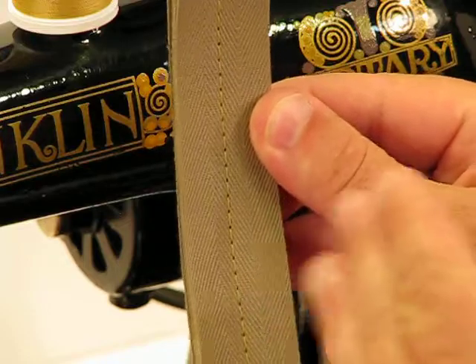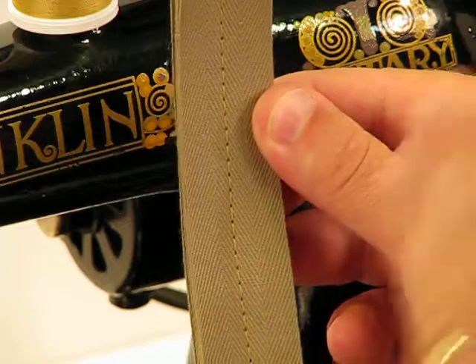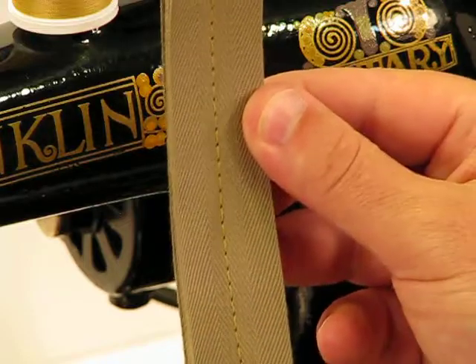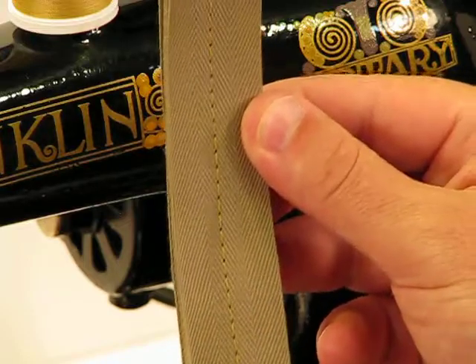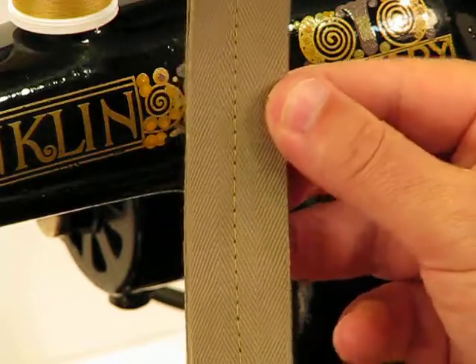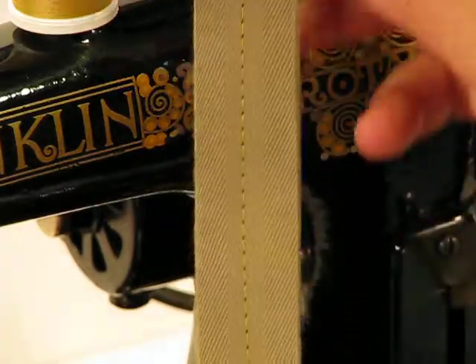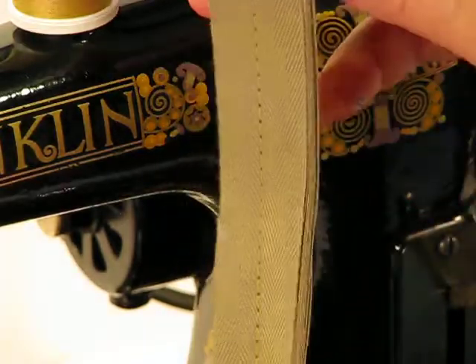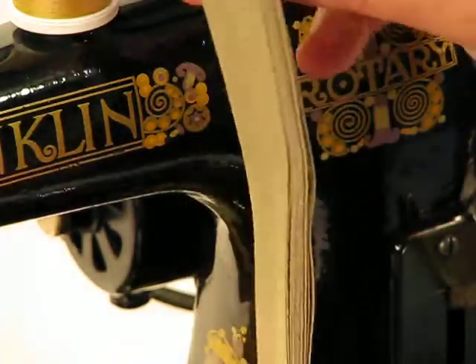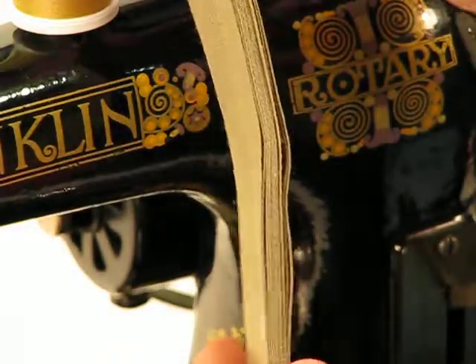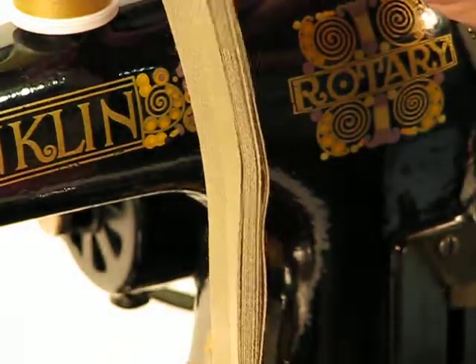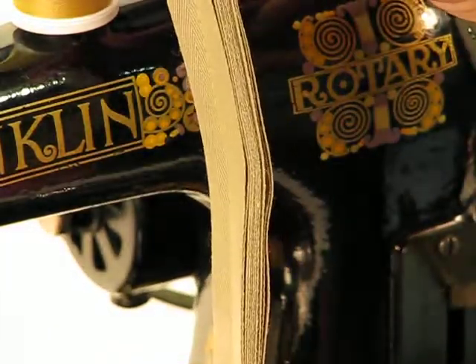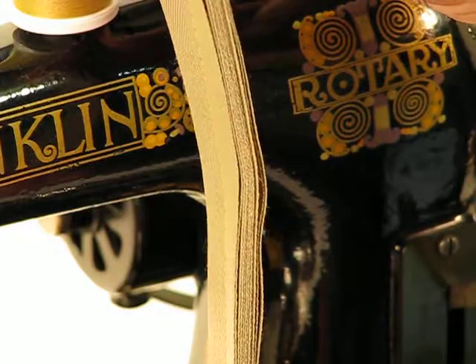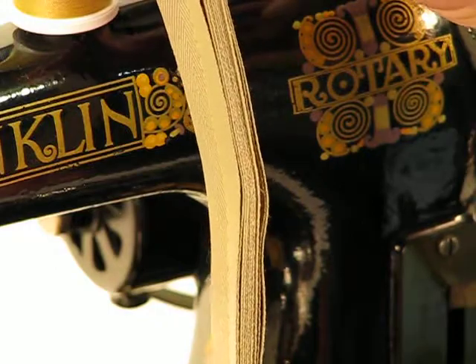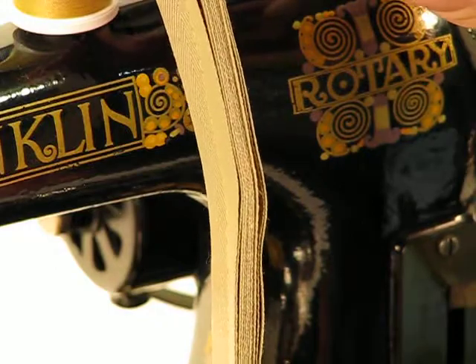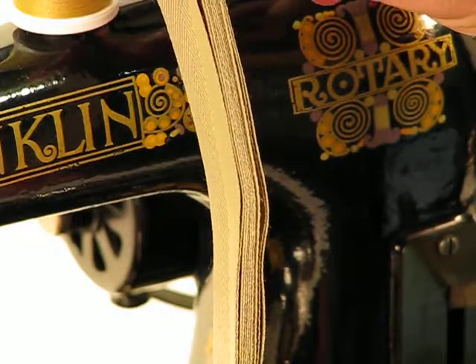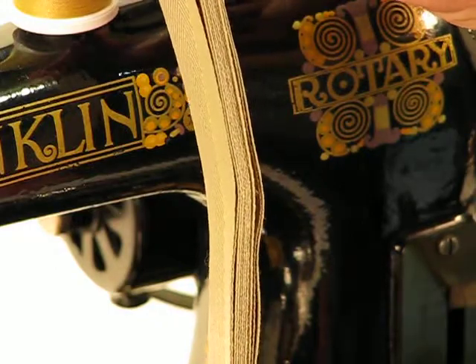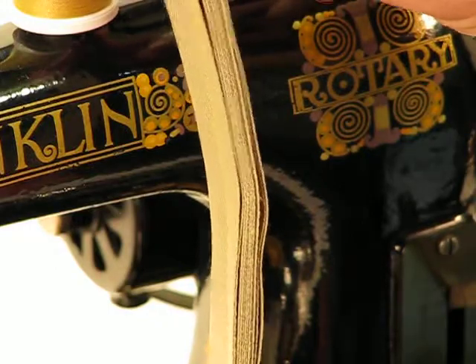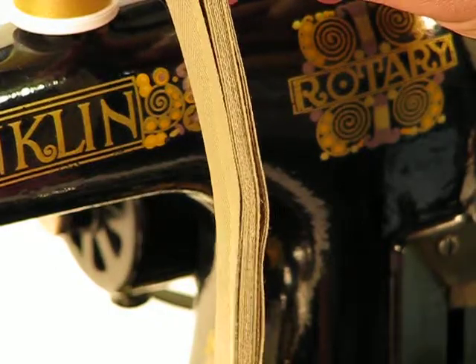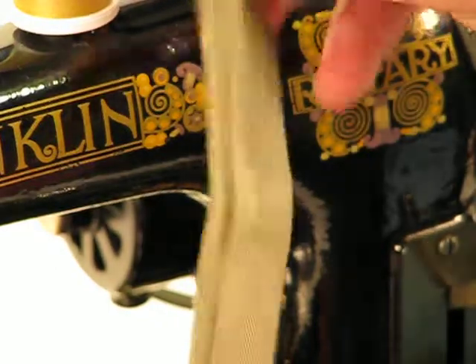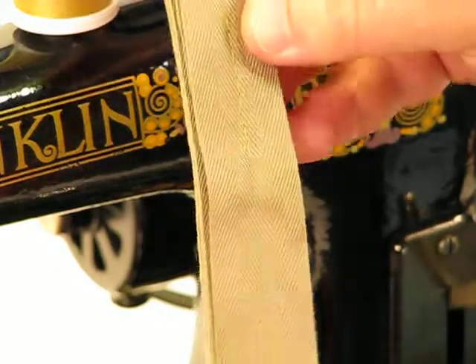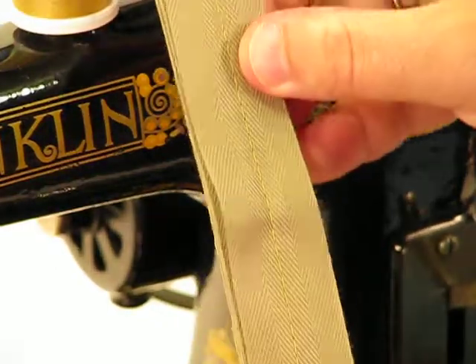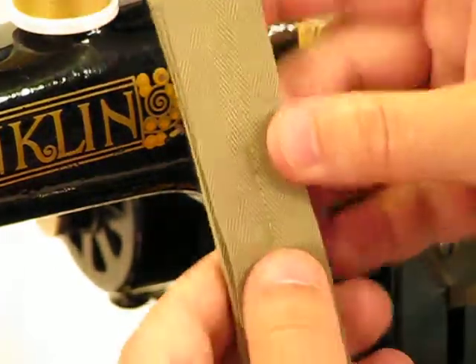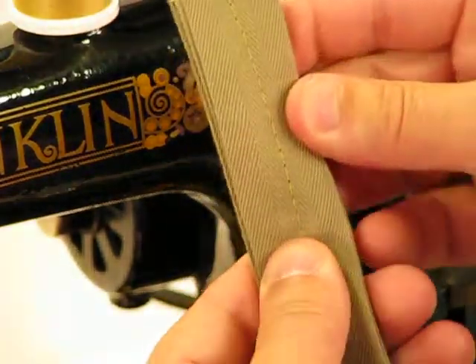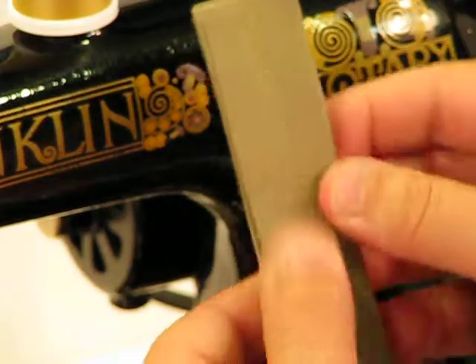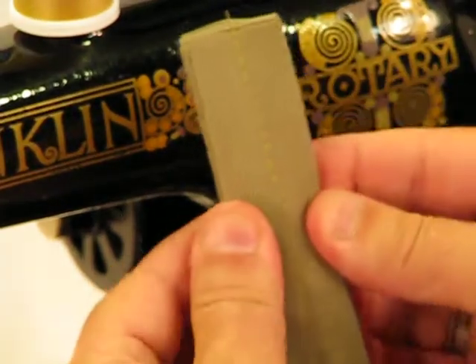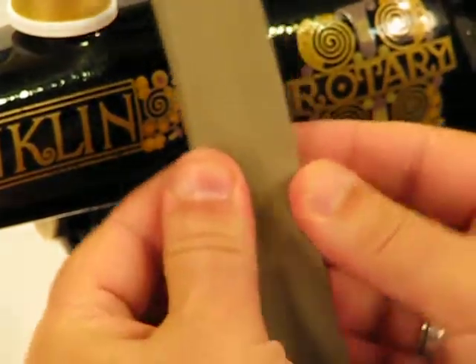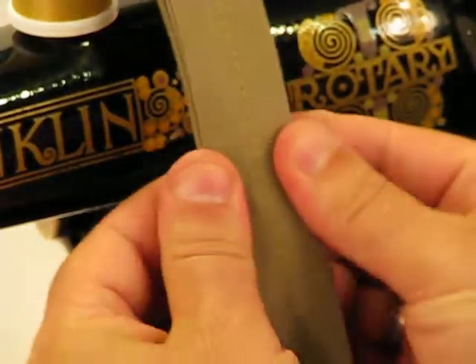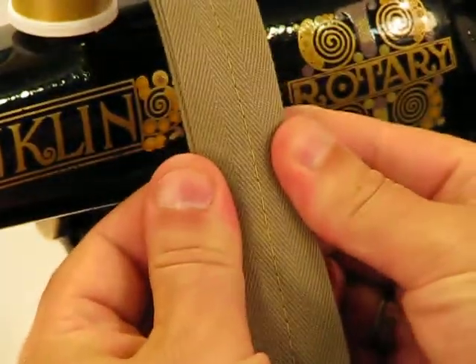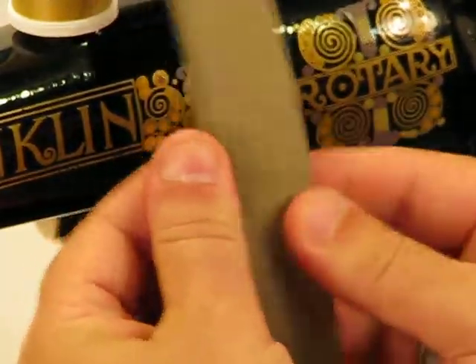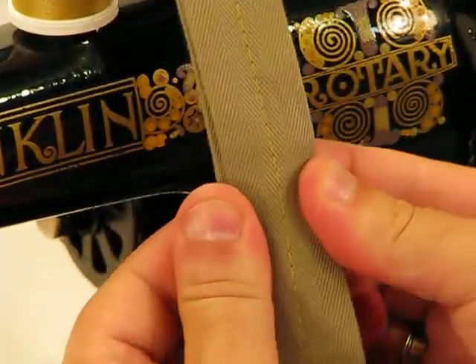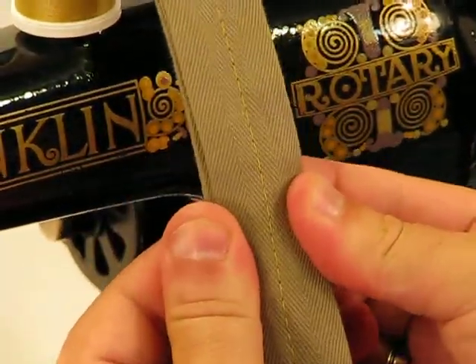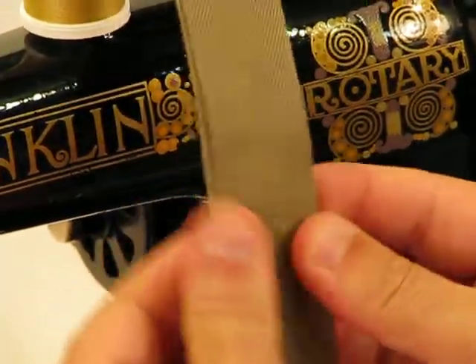Spacing, the stitch integrity is just gorgeous. As I turn it to the side, look at again the thickness of that — absolutely crazy. And as I turn it over, we've got an equally gorgeous lock-in stitch as well.